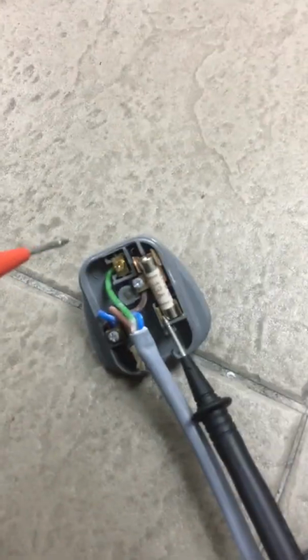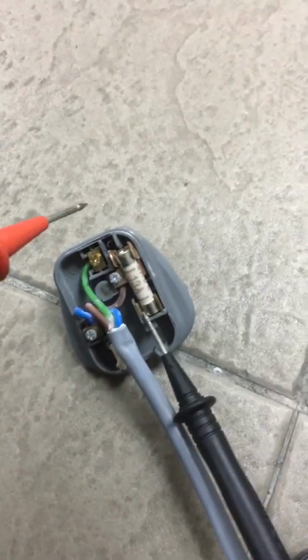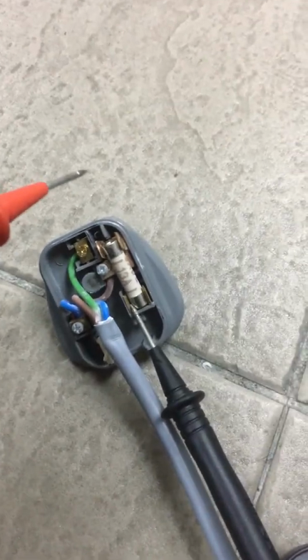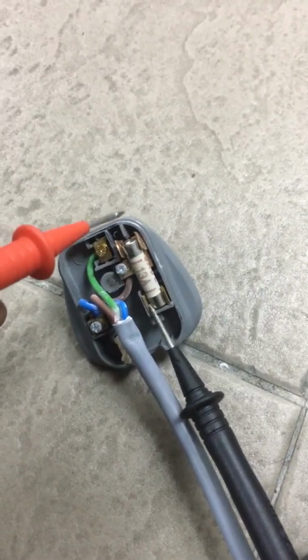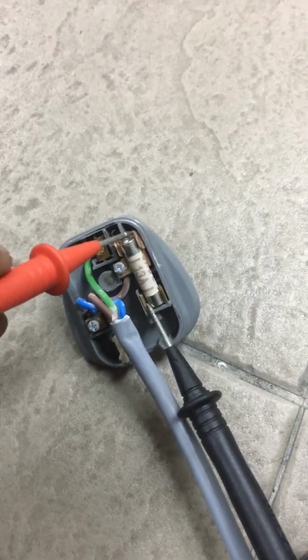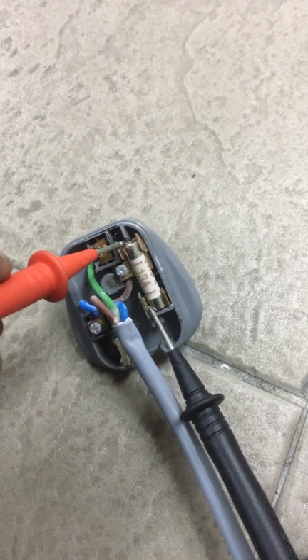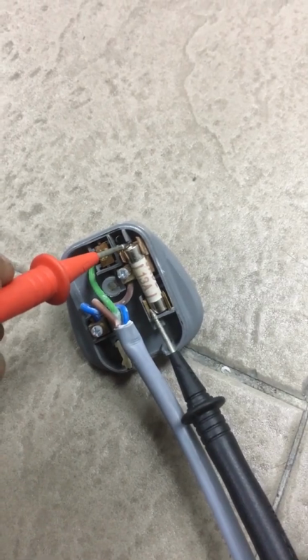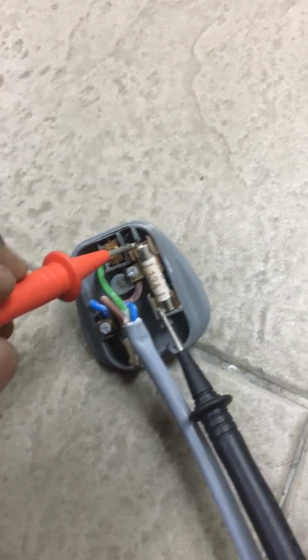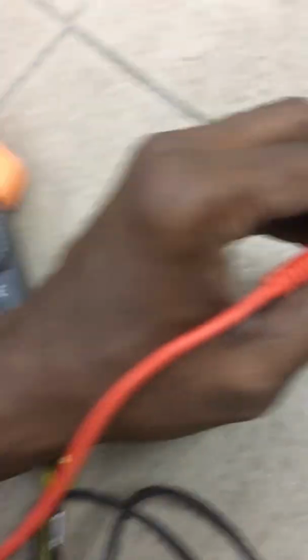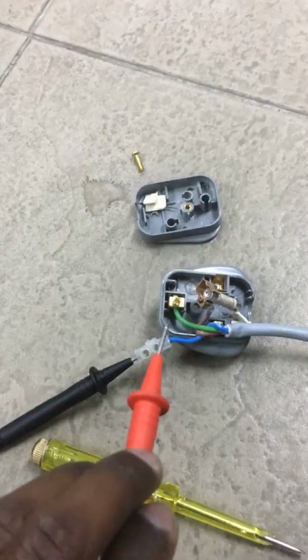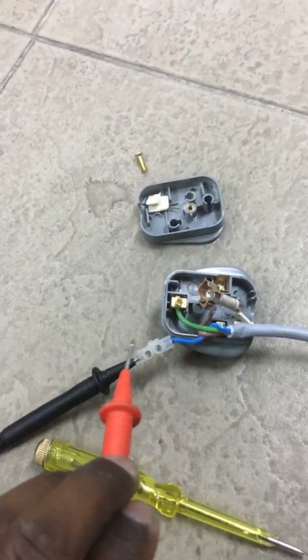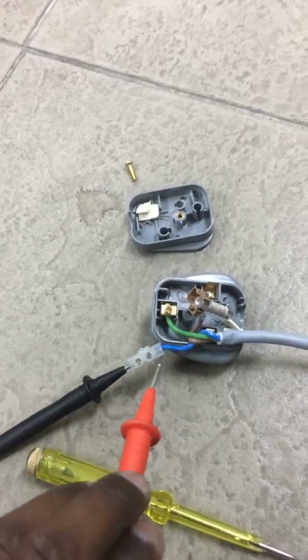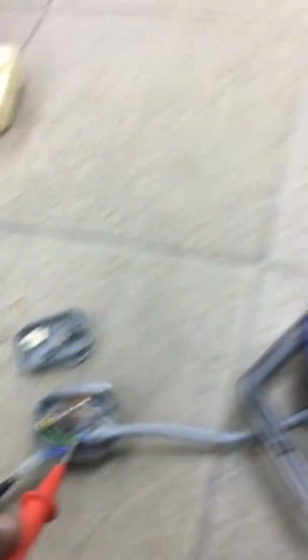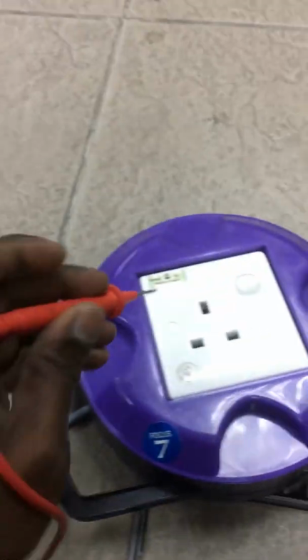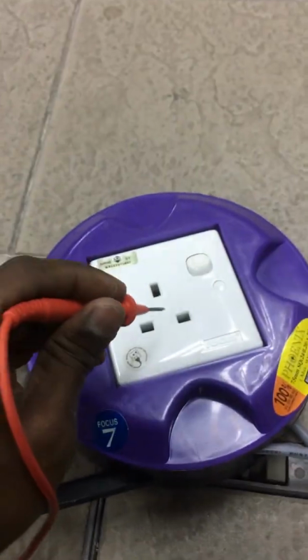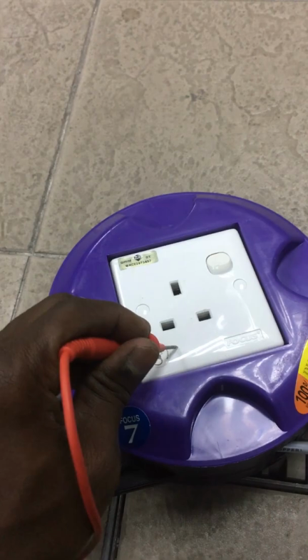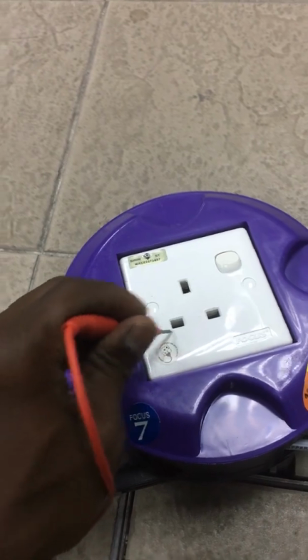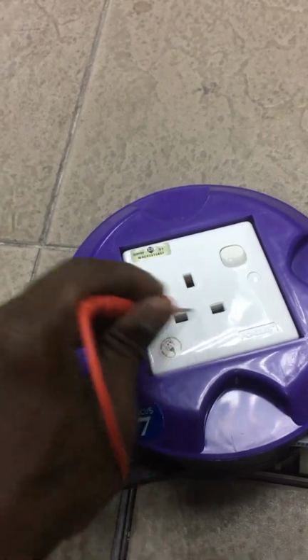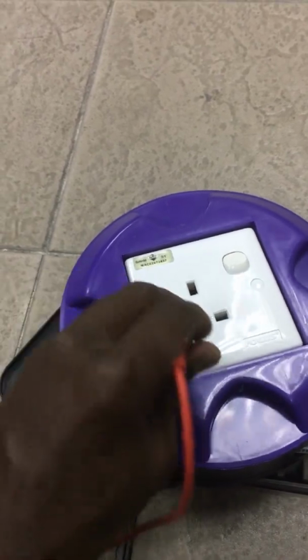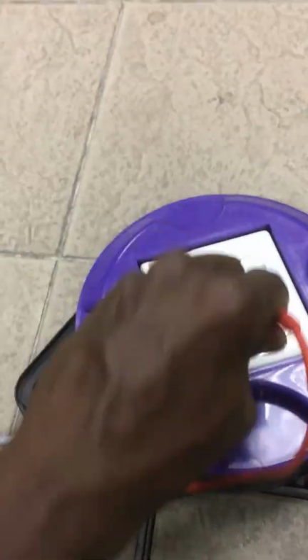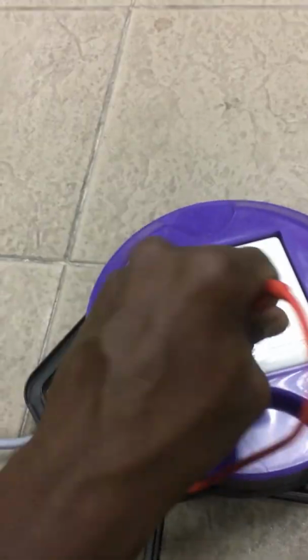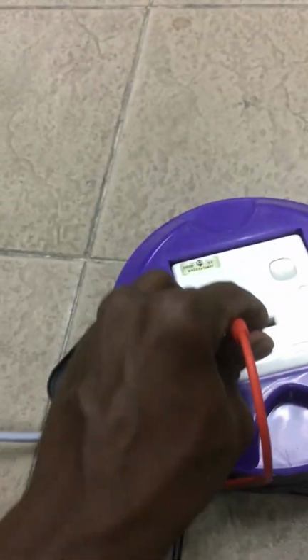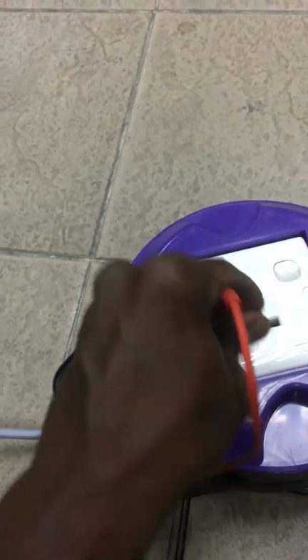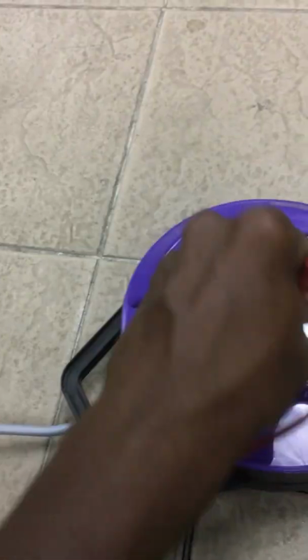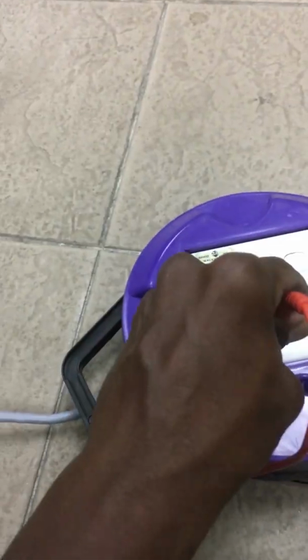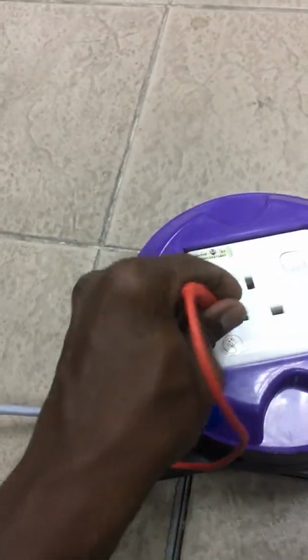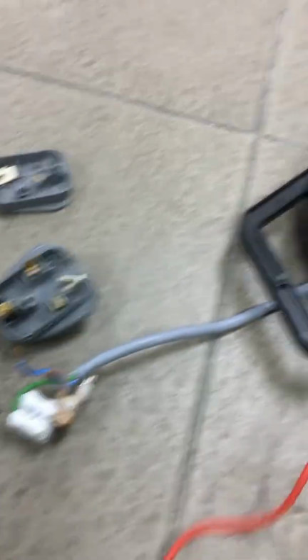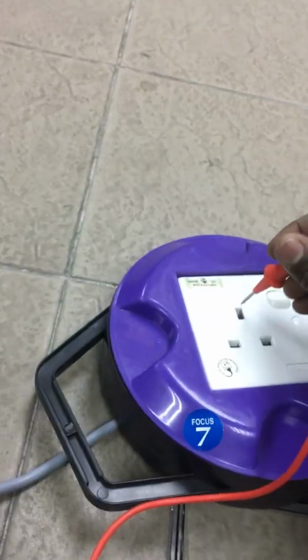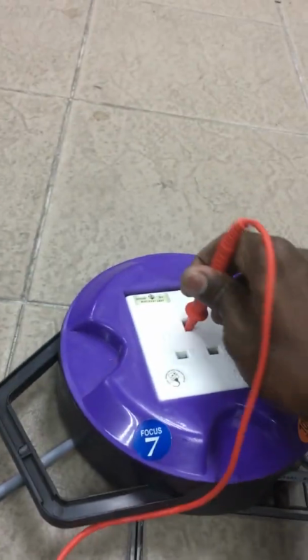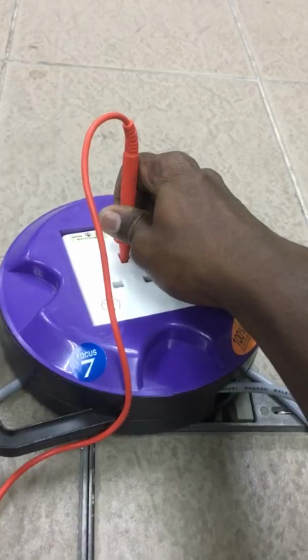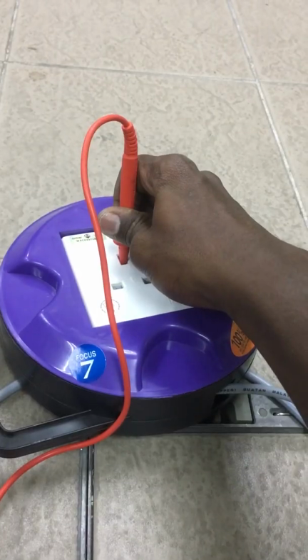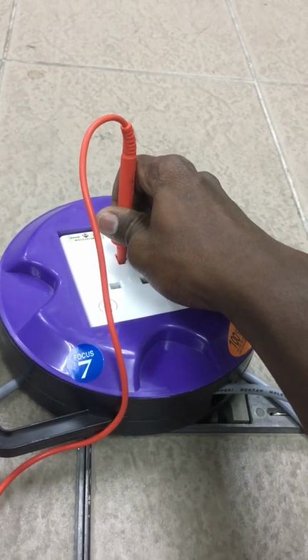I use the multimeter to check the extension wire fuse and the fuse is working properly. To check the neutral wire from the plug to the socket, use the multimeter with the continuity range — the neutral wire is functioning. Also check the earth wire to the extension wire and it's still working.